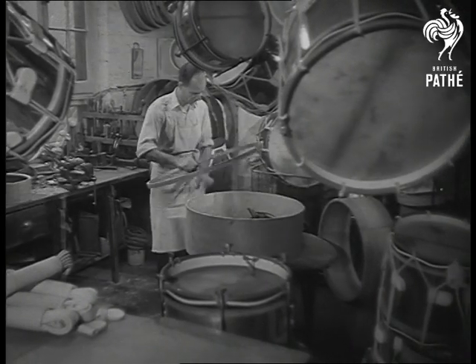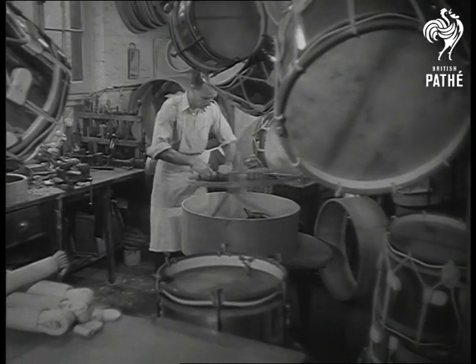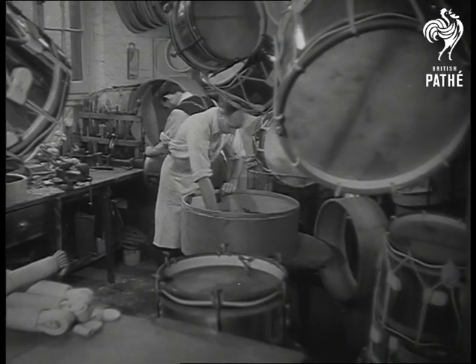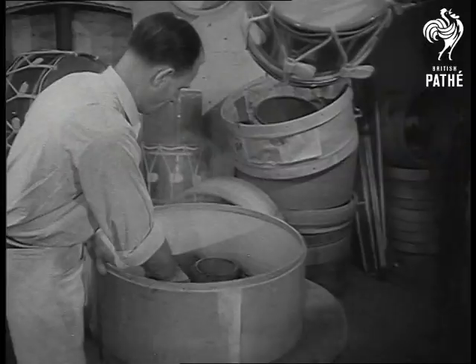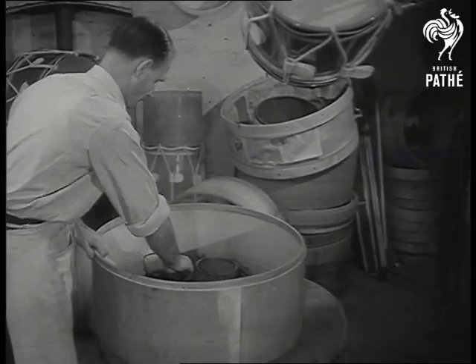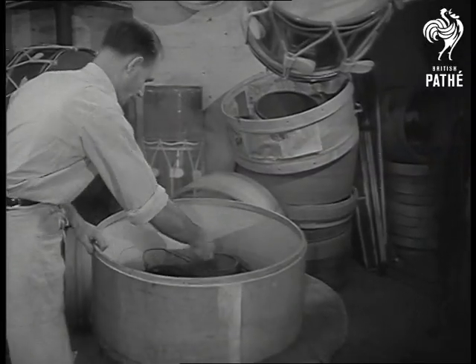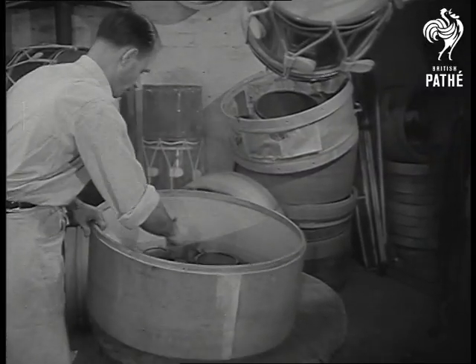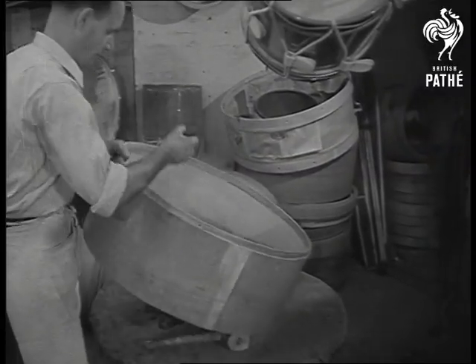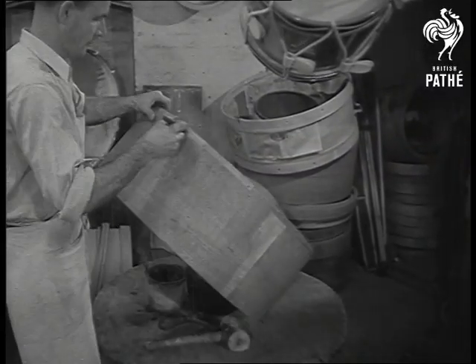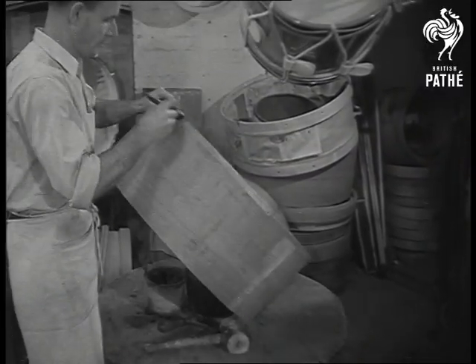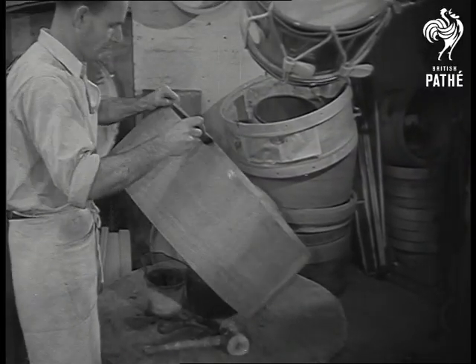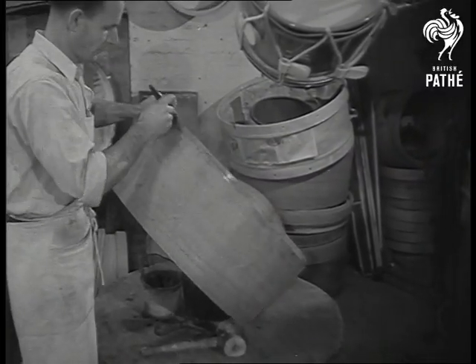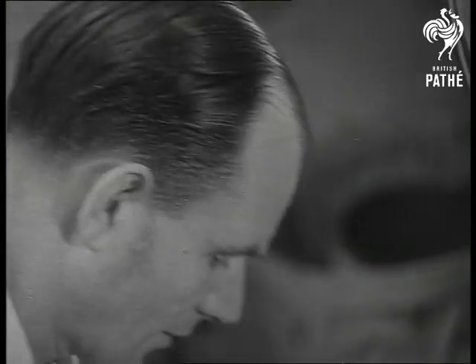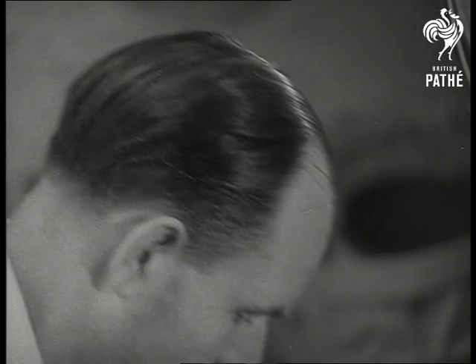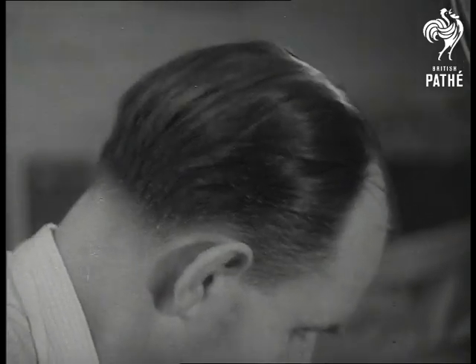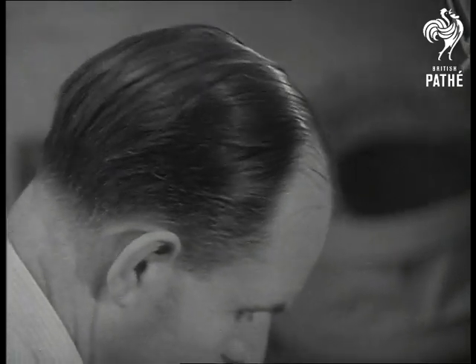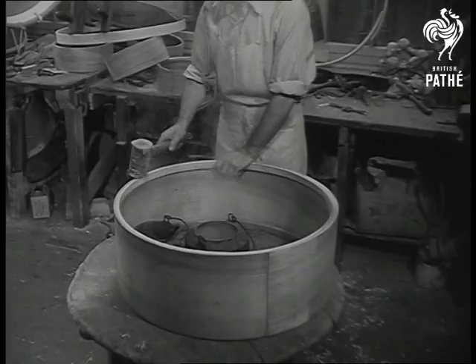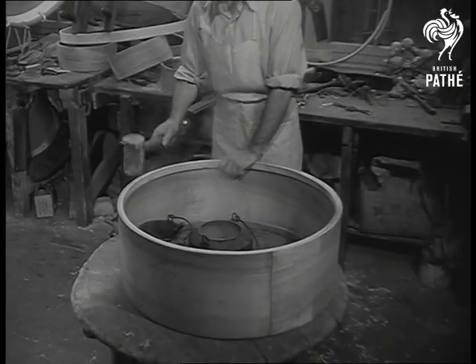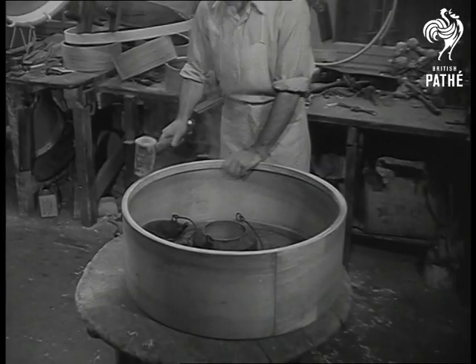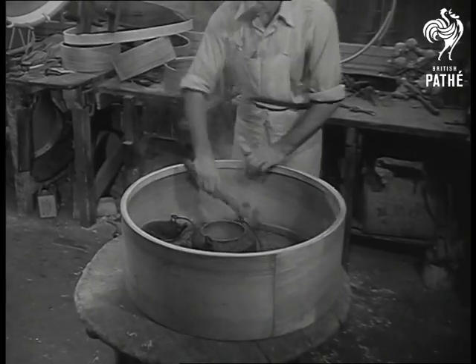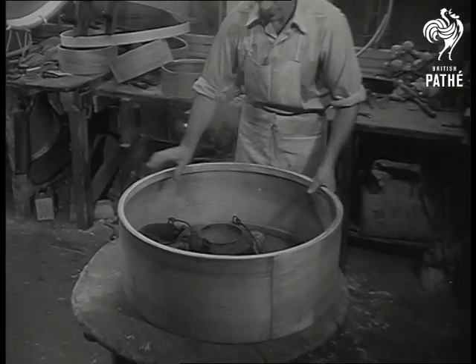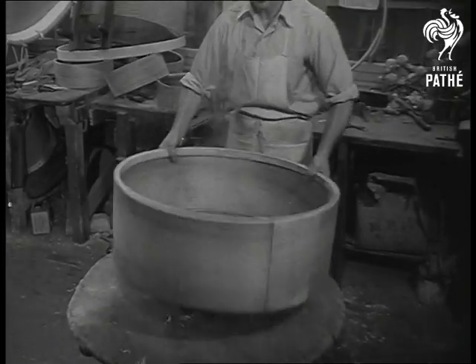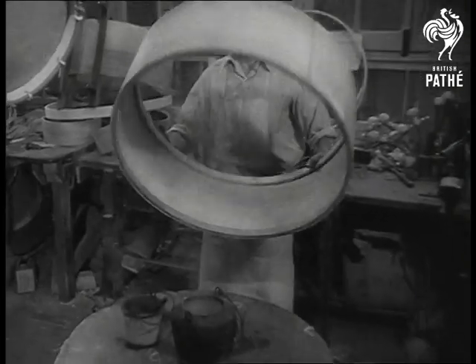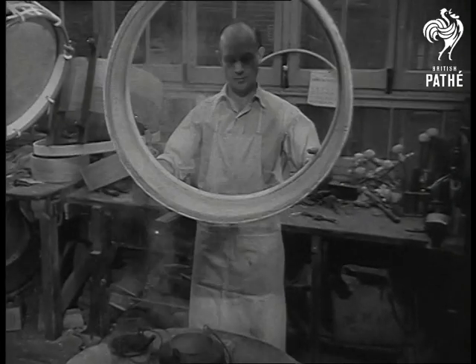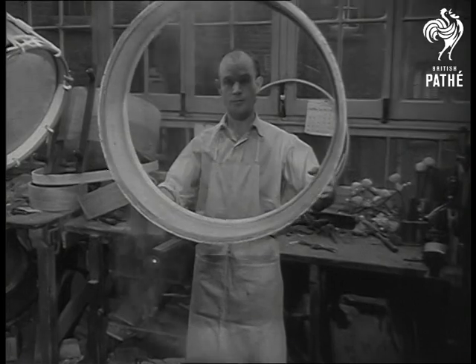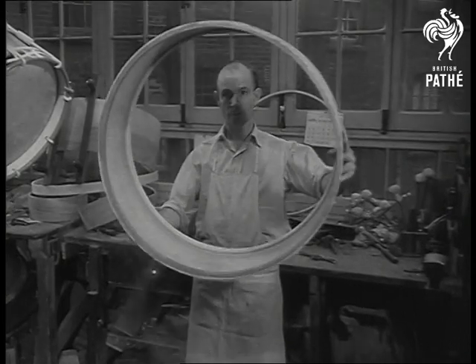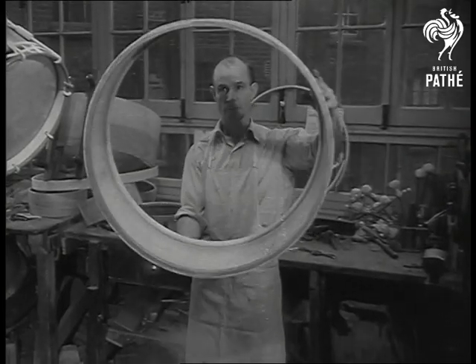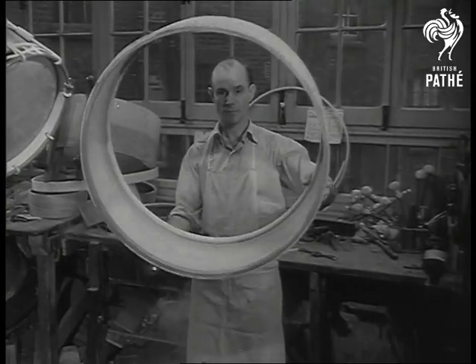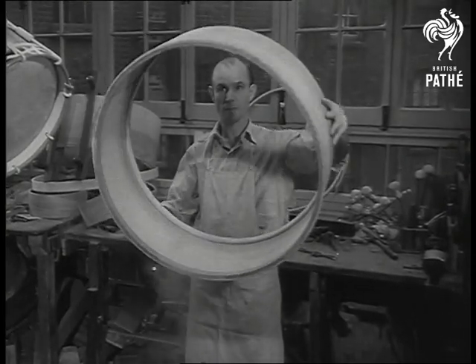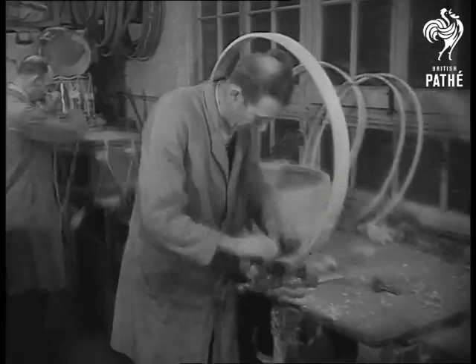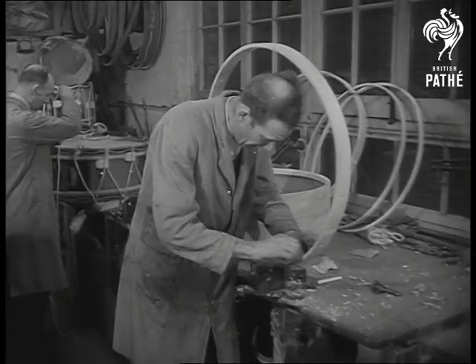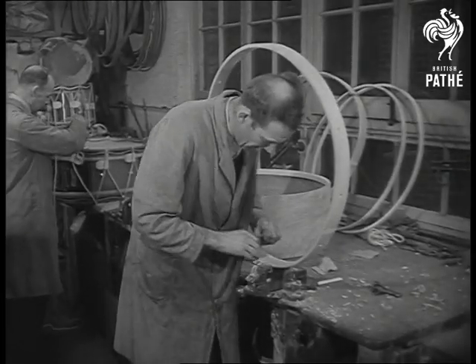George Heath shows how shells and hoops are bent into shape. Made from the finest ash, each piece has been seasoned for not less than a year. Both hoops and shells were roughly steam-bent before they reached these expert hands.